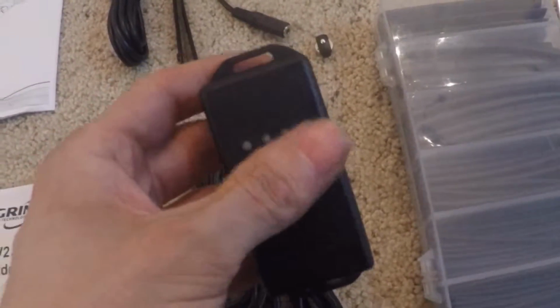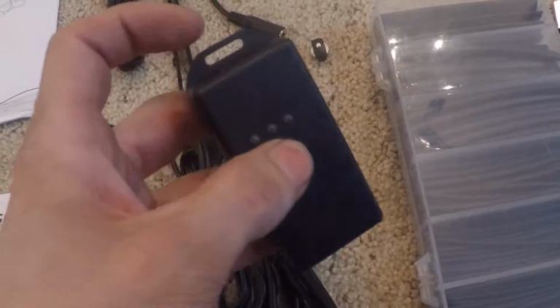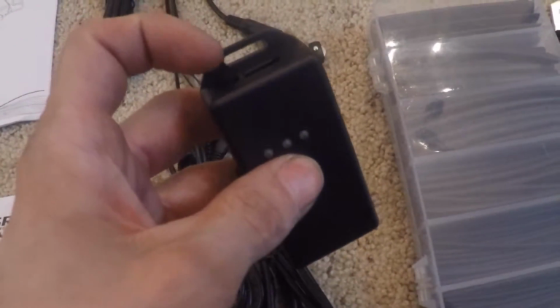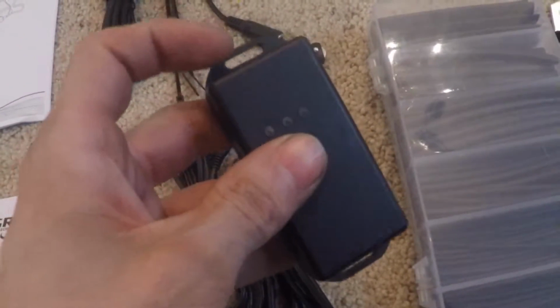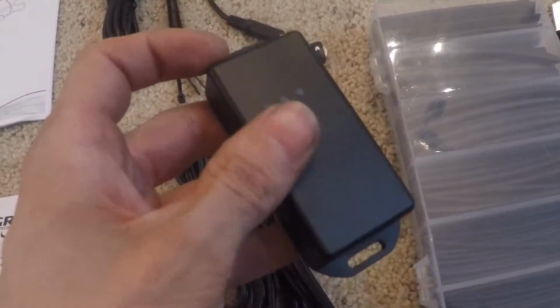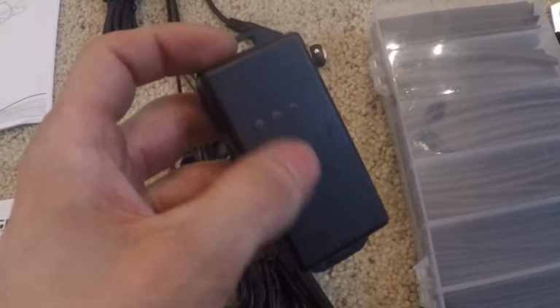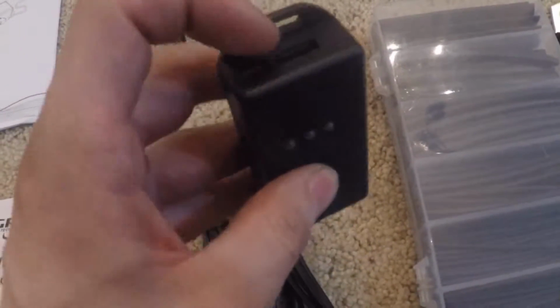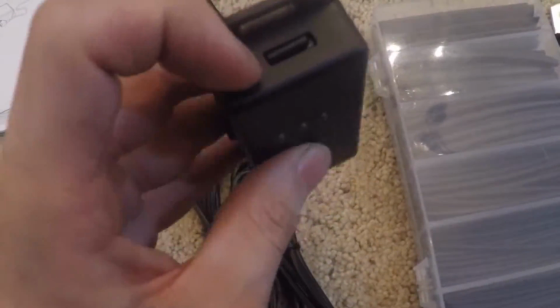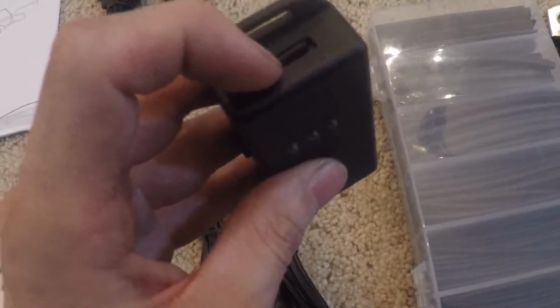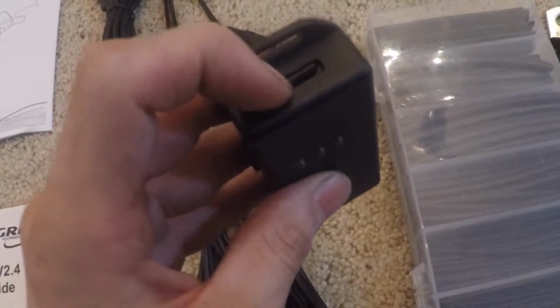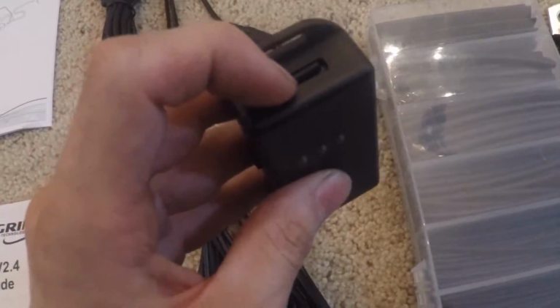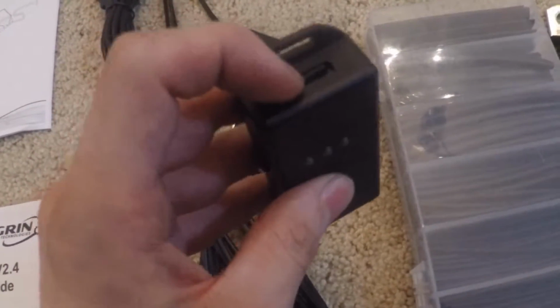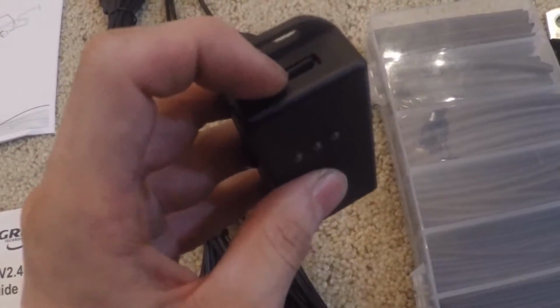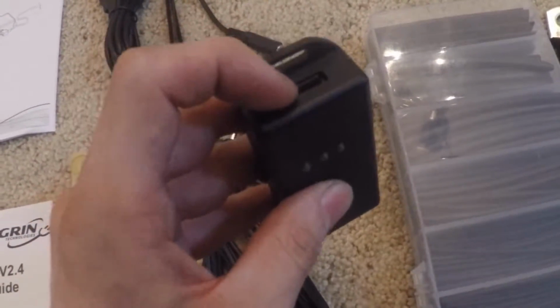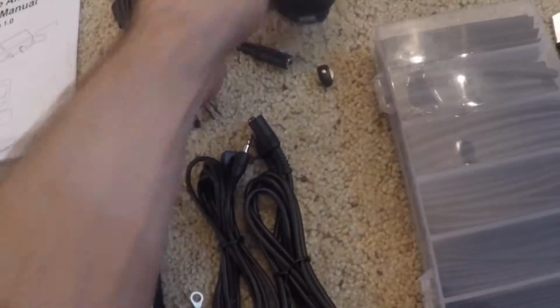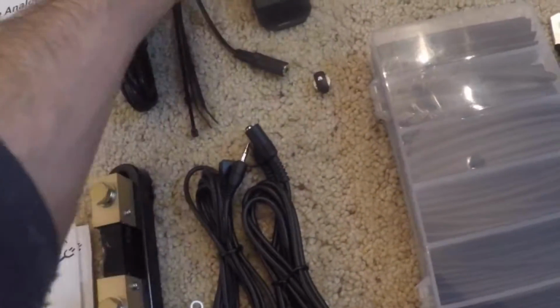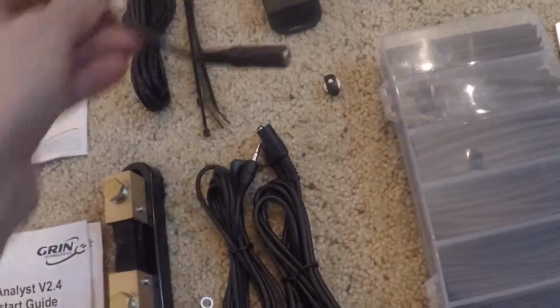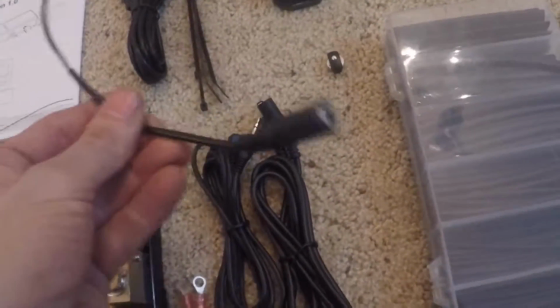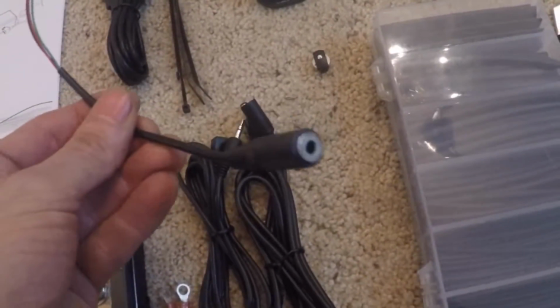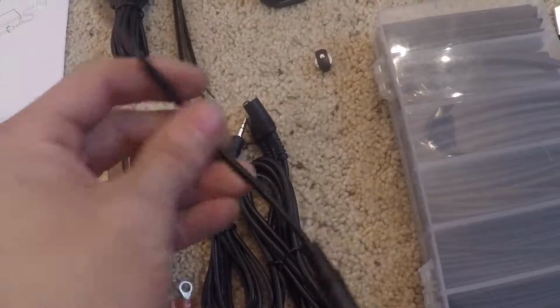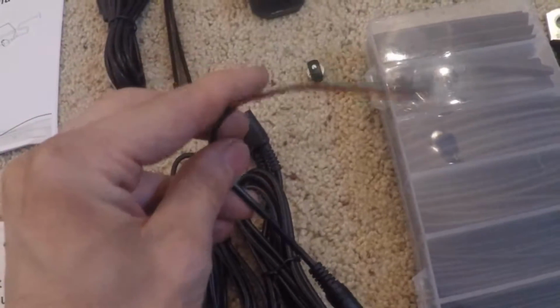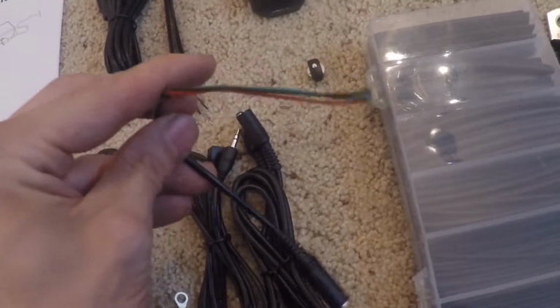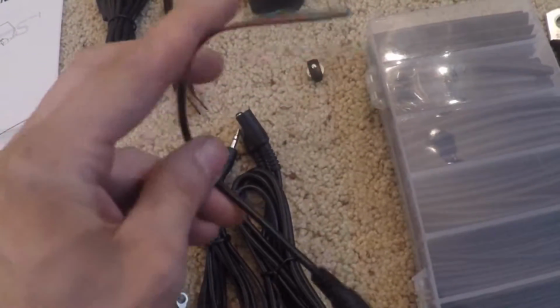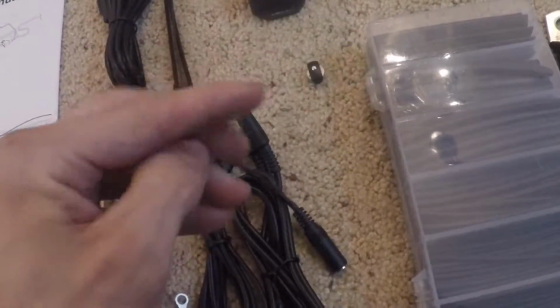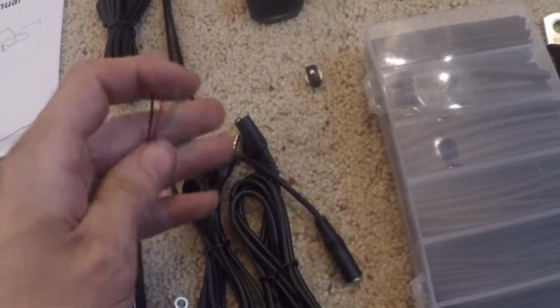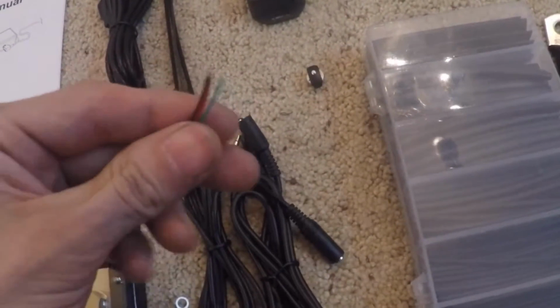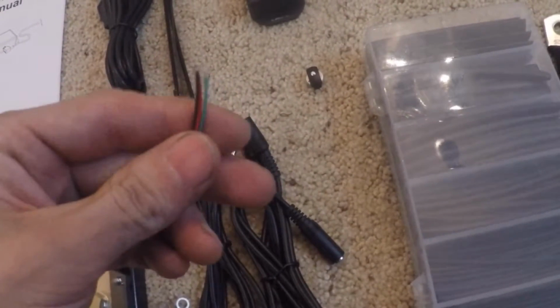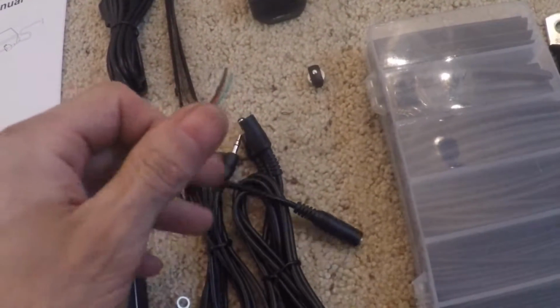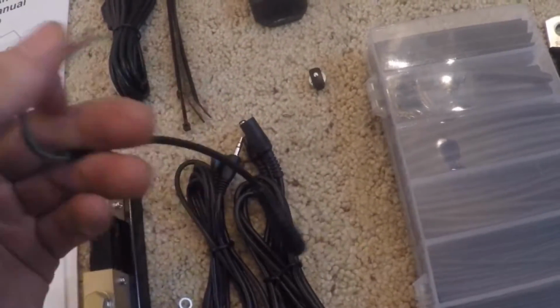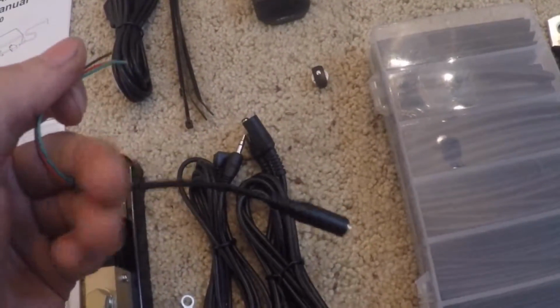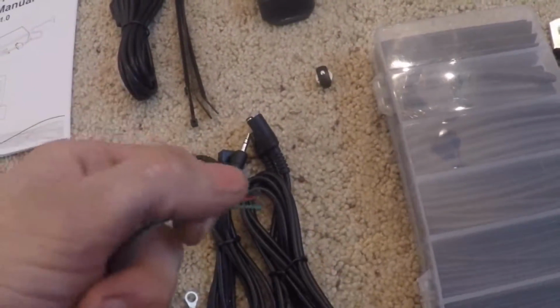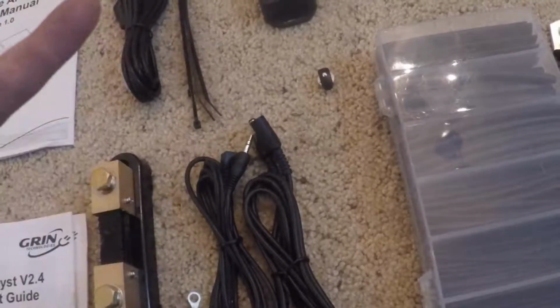This is the GPS model, so it also stores GPS data and has an 8GB card installed stock. There's also a data cable you can solder onto one of the boards, but I'm not going to use it, so we're just going to toss it.